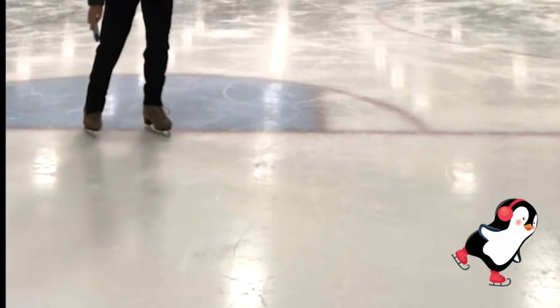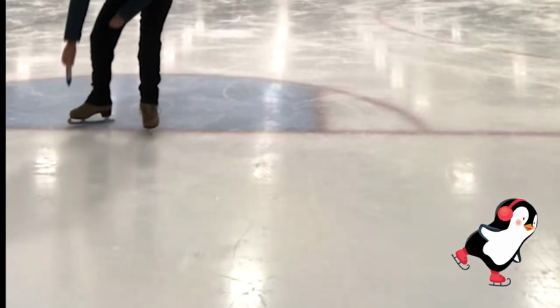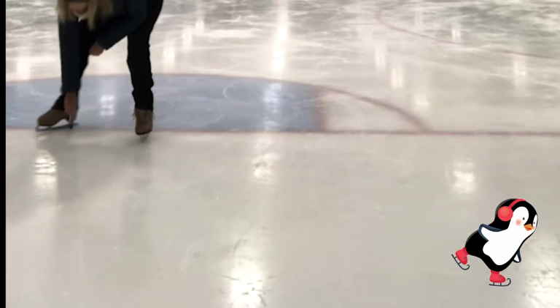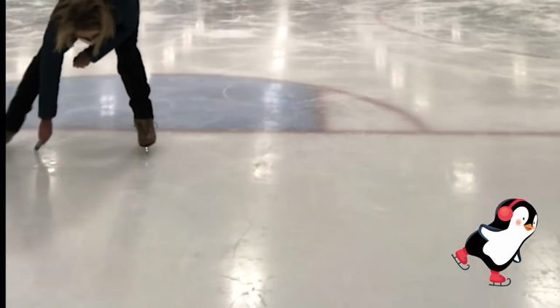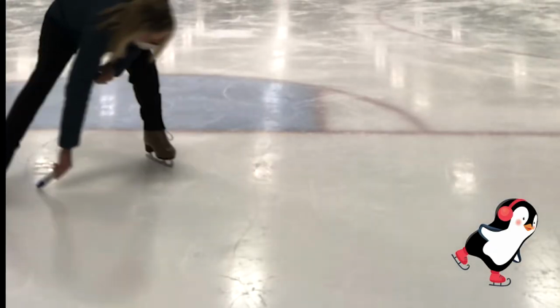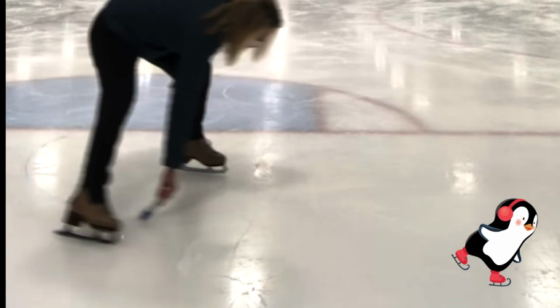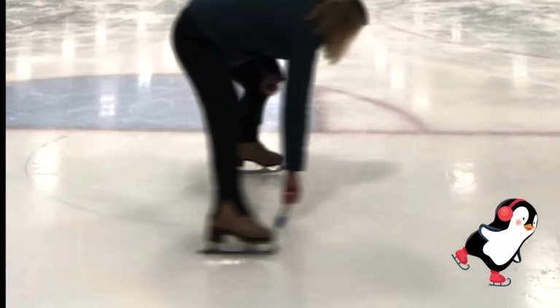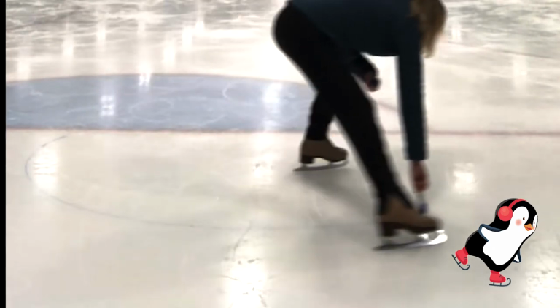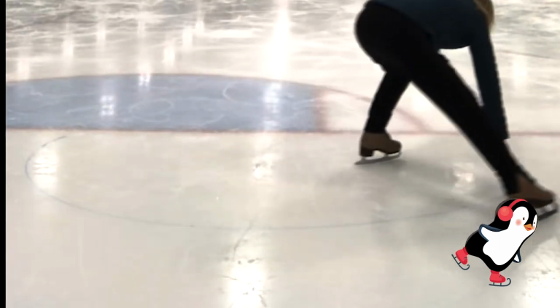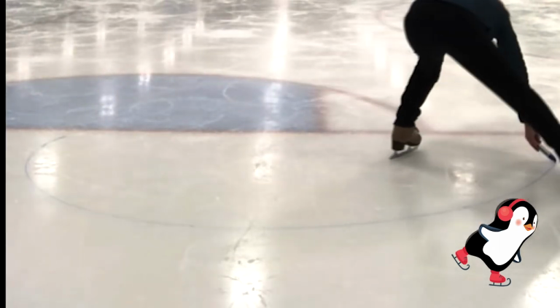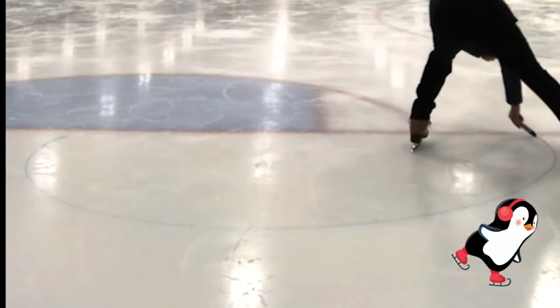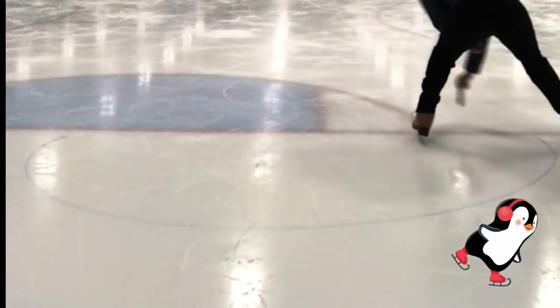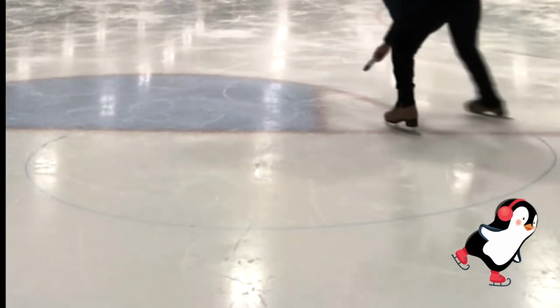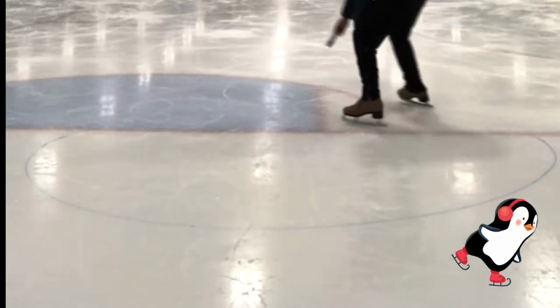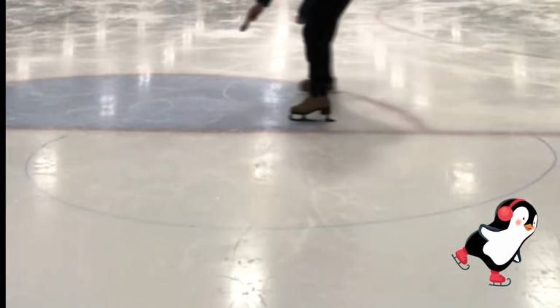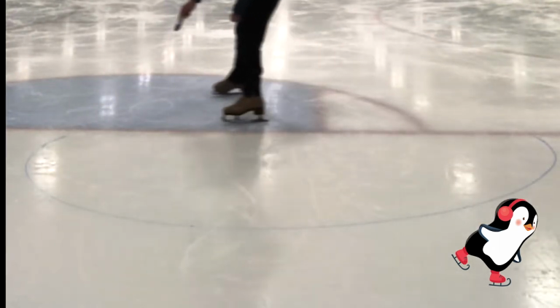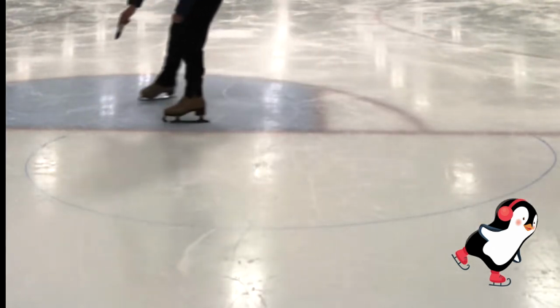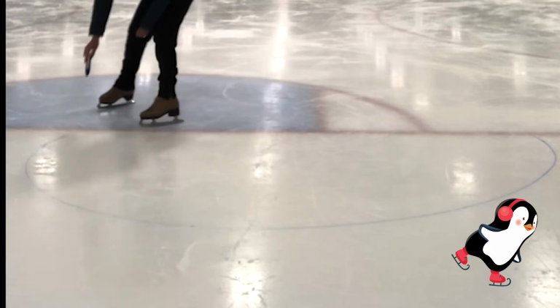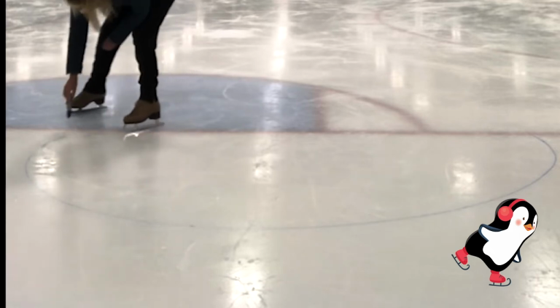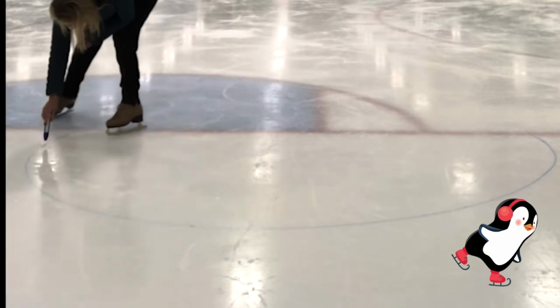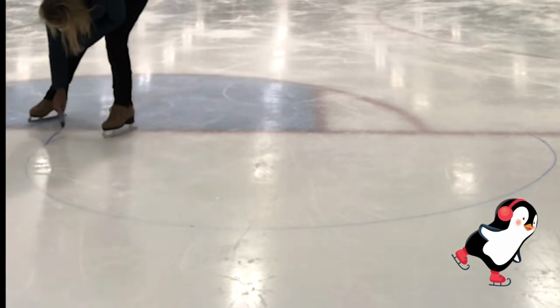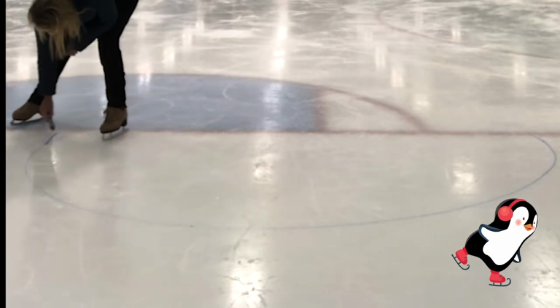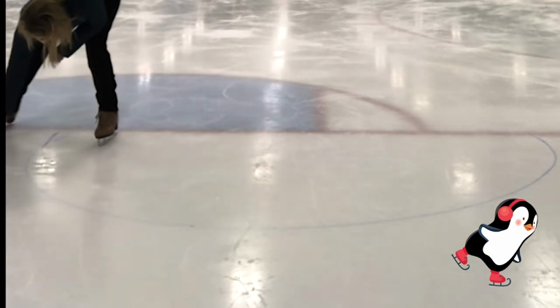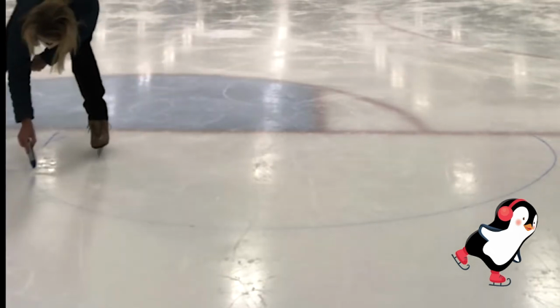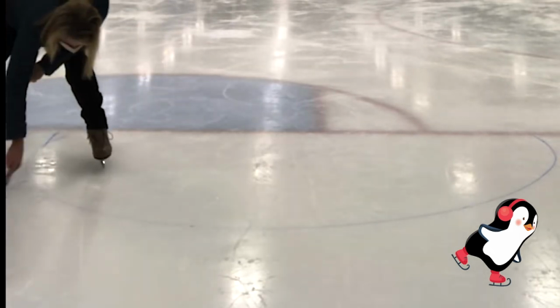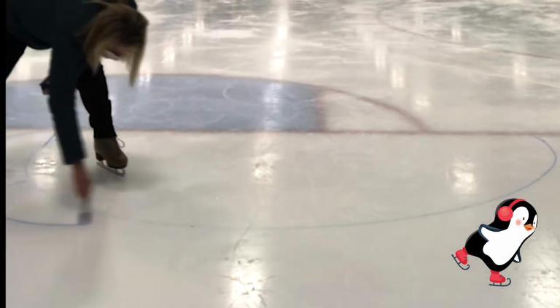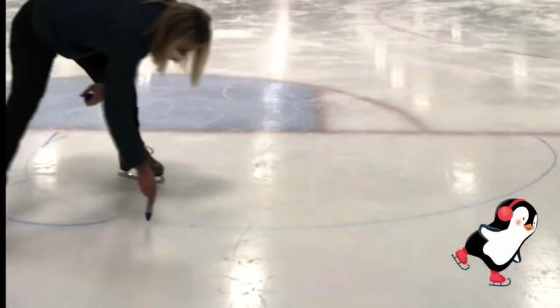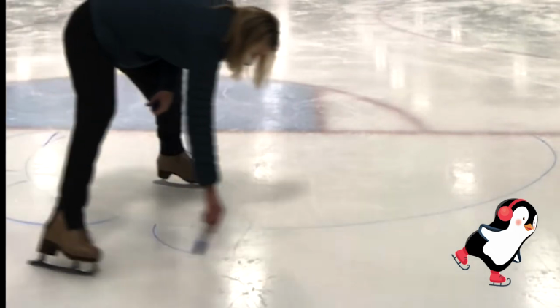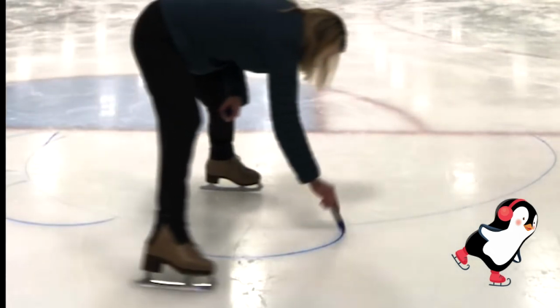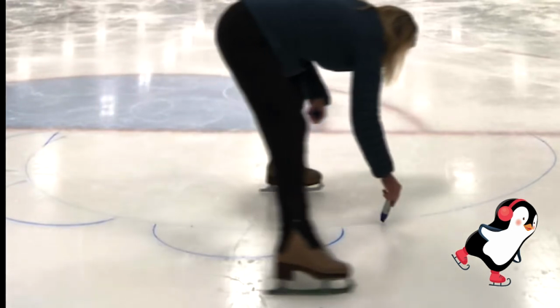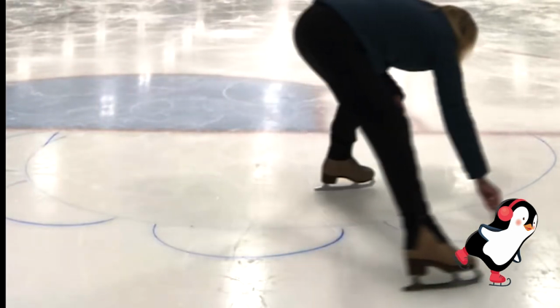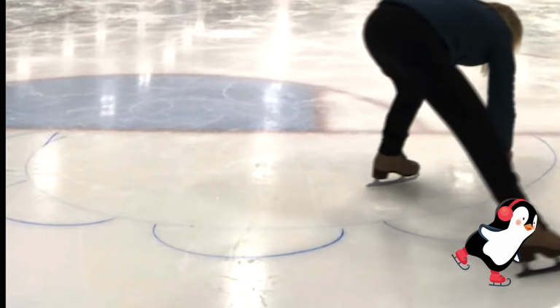This also goes for if you're doing the half pumps on the circle, which is what we're going to do next. You can use the circles that are actually painted on the ice arena surface, or you can also draw your own if you have a backyard rink.